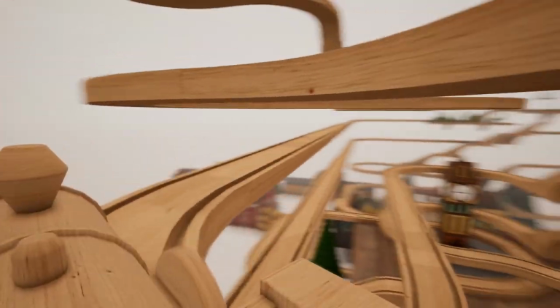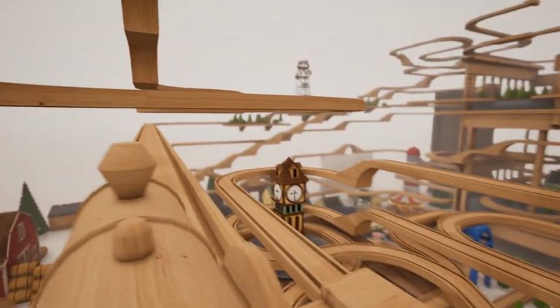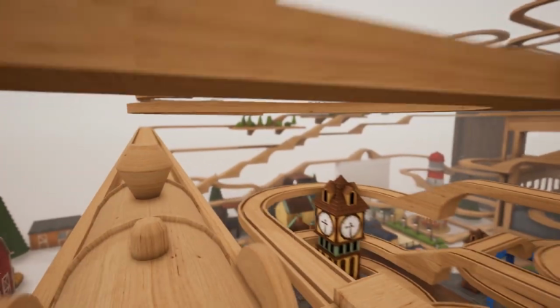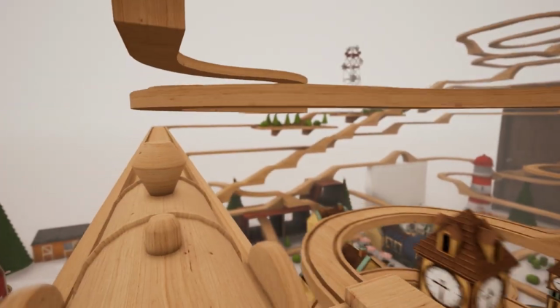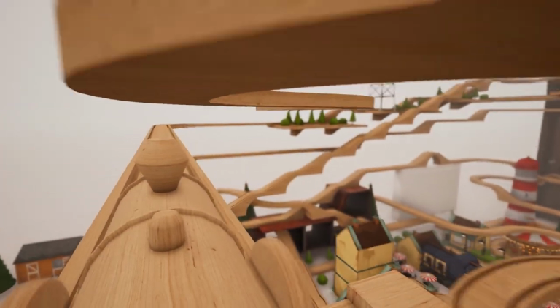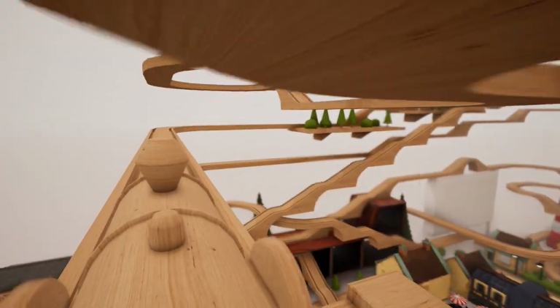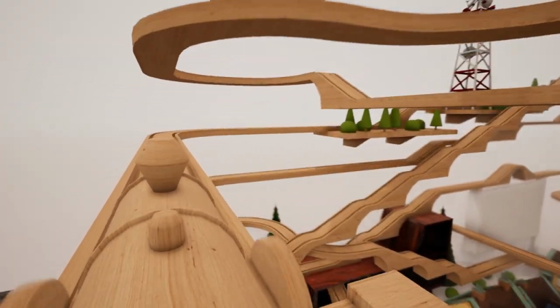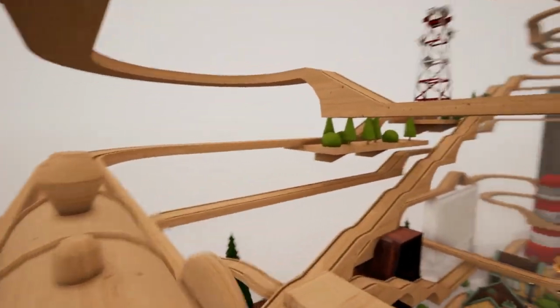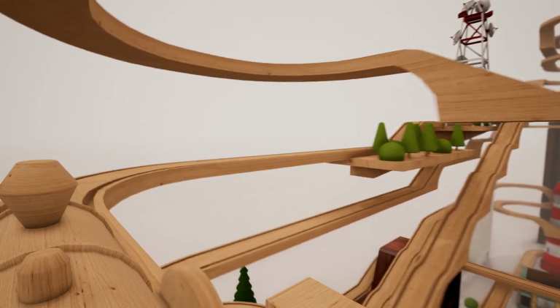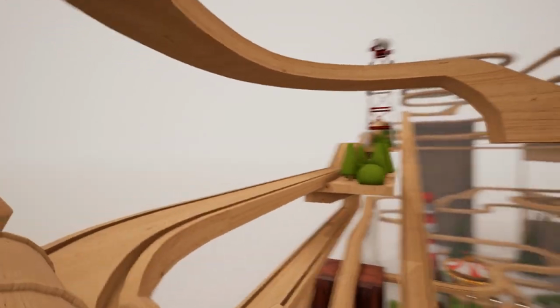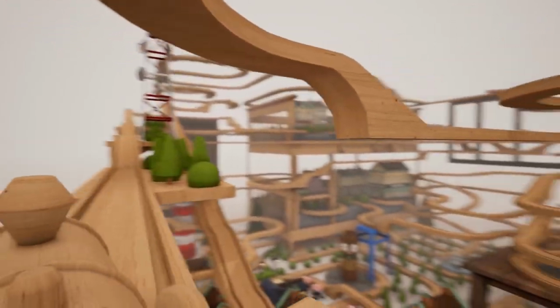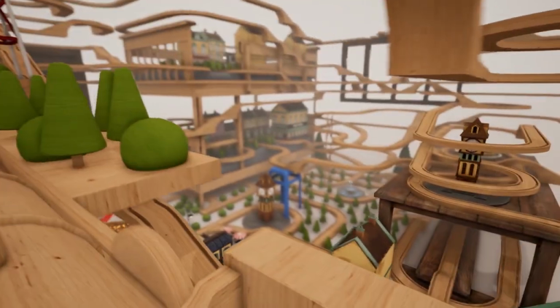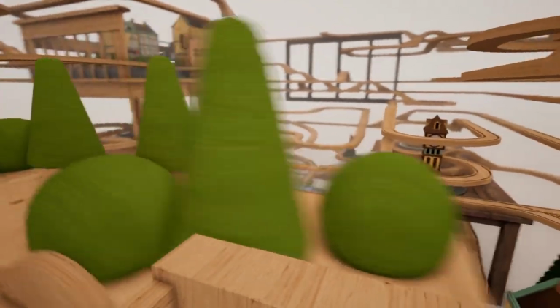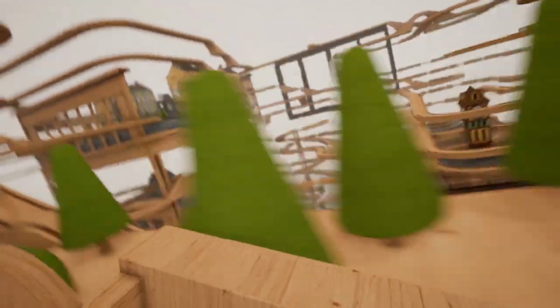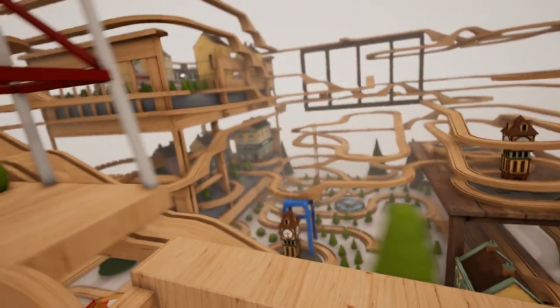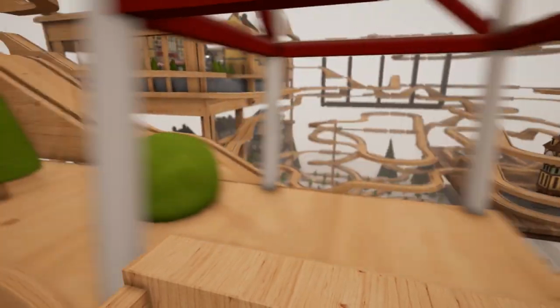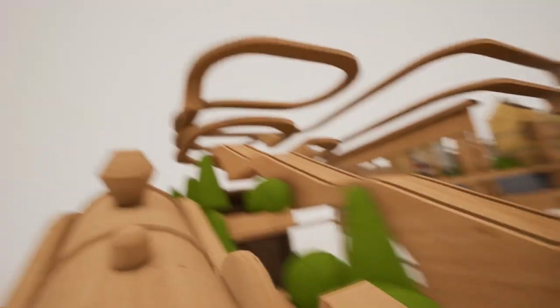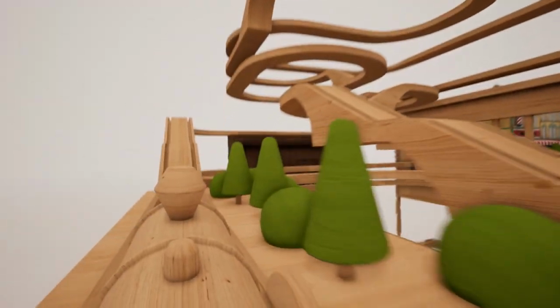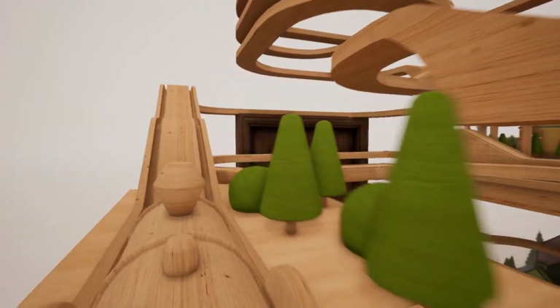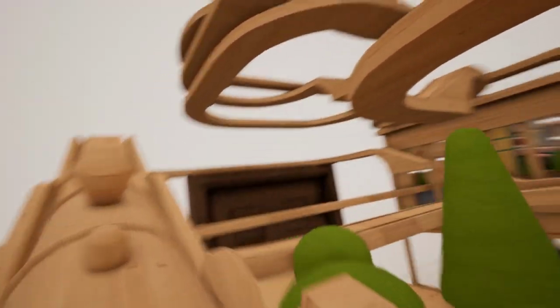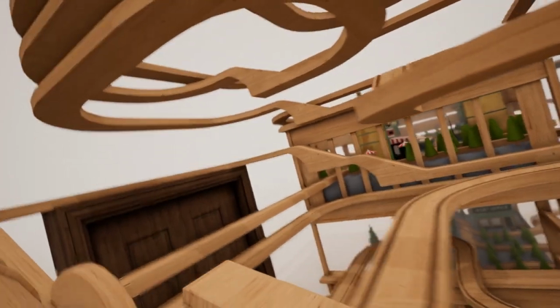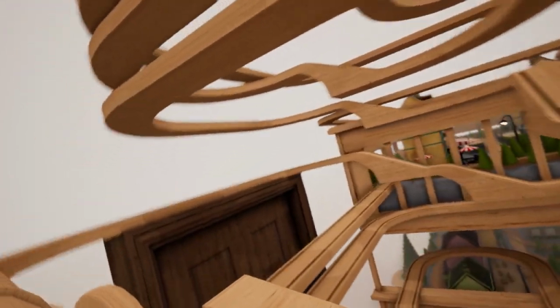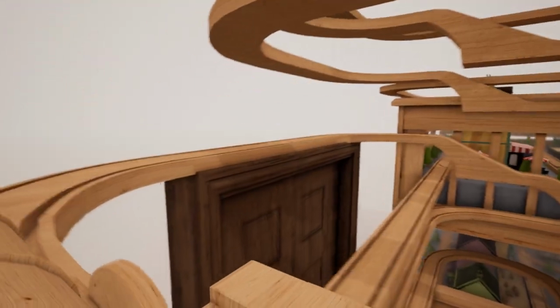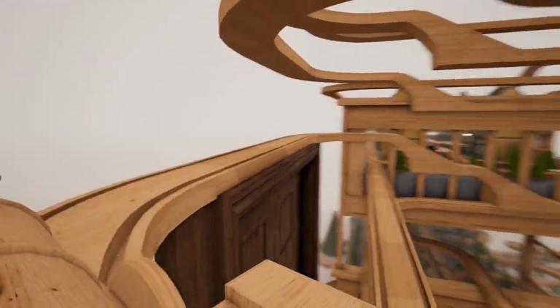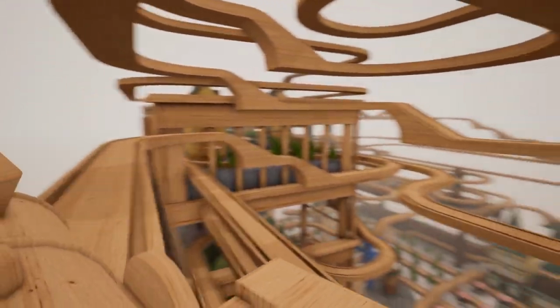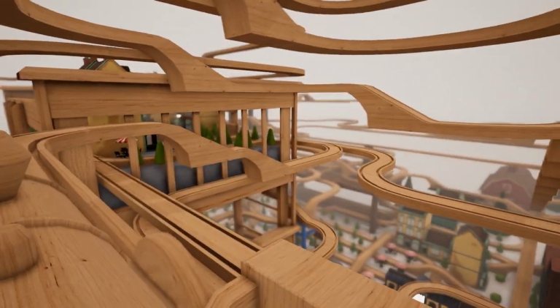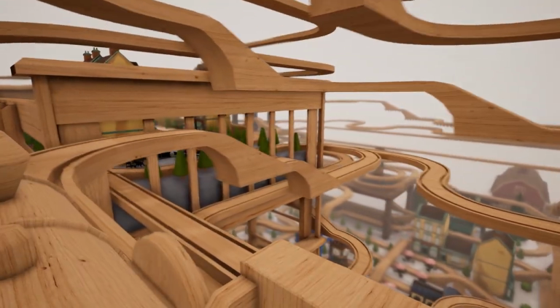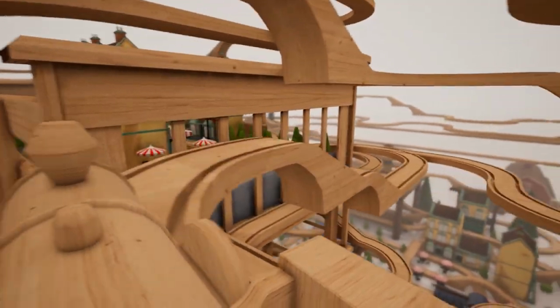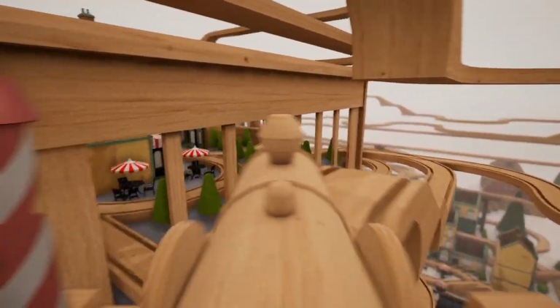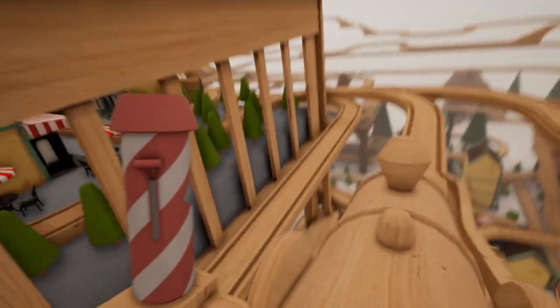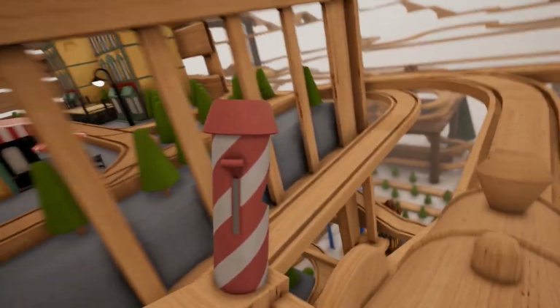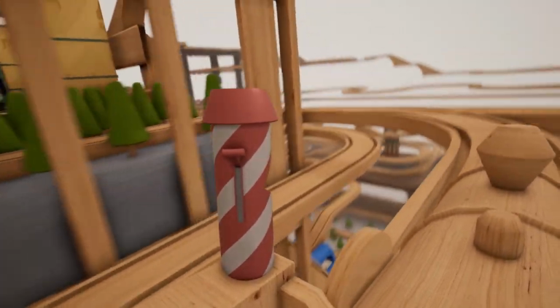Wow, that is some bumpy track, man. Looks like we're going to go up past the radio tower now. Look at that — you can see all the wonderful things down in the room. We built tracks across some of the furniture, even across the top of the door. Don't try this at home, kids, or you might have to clean up.